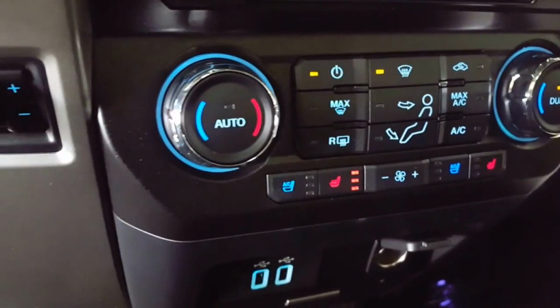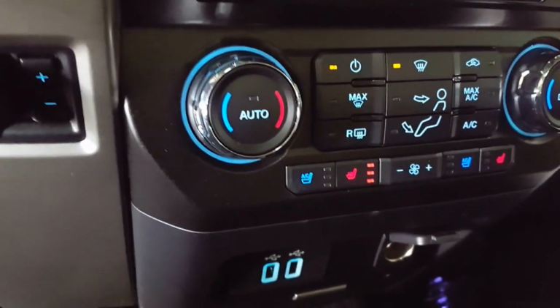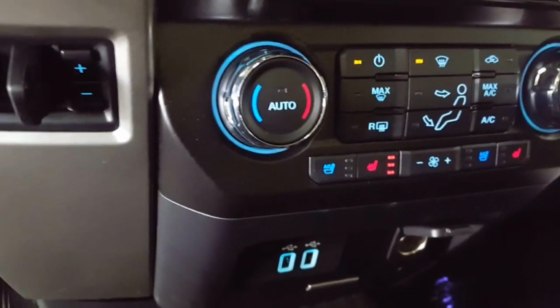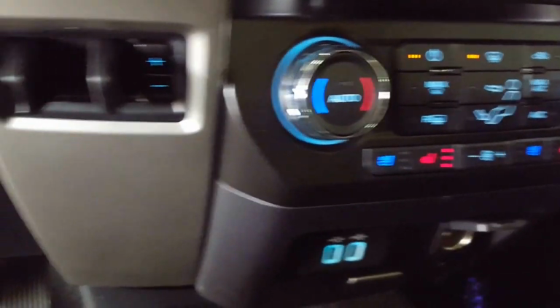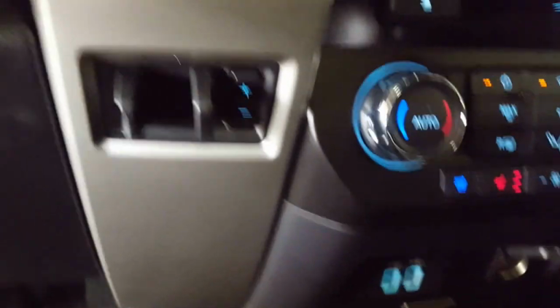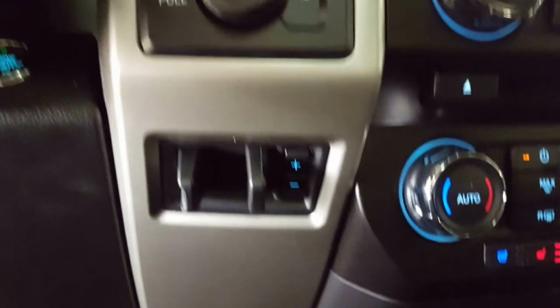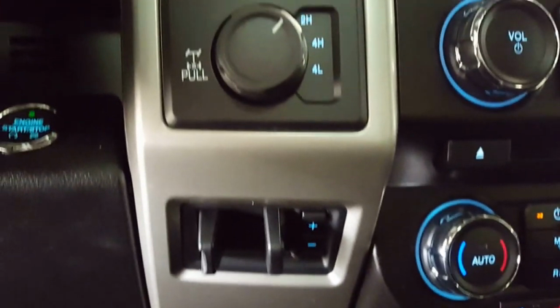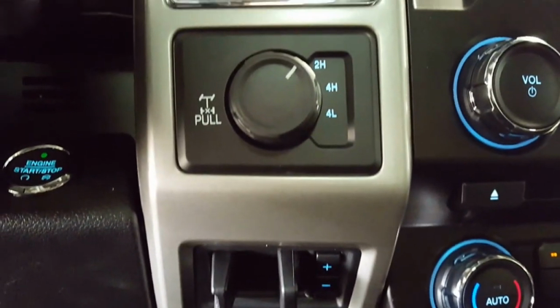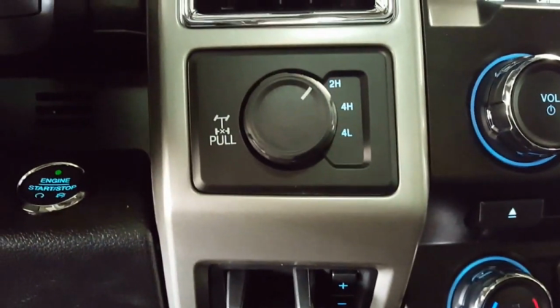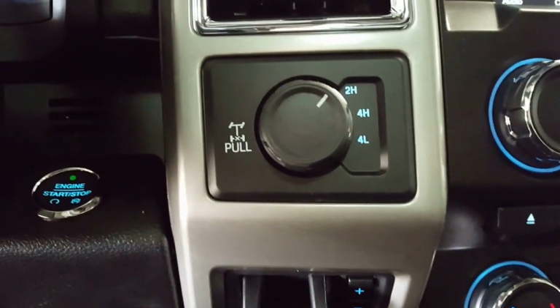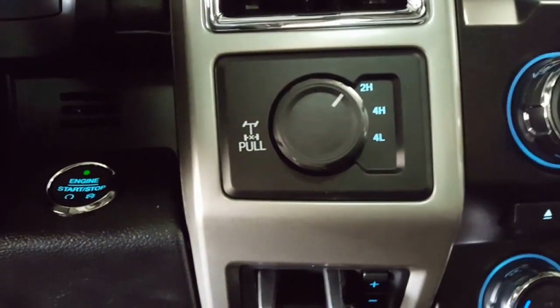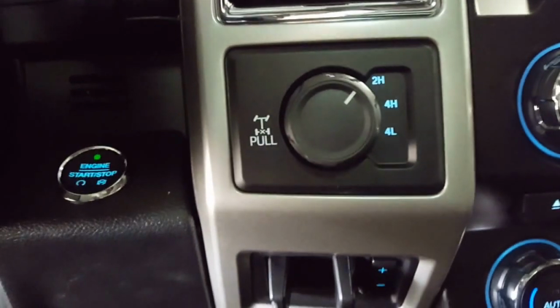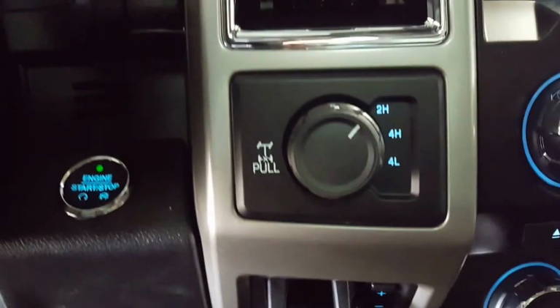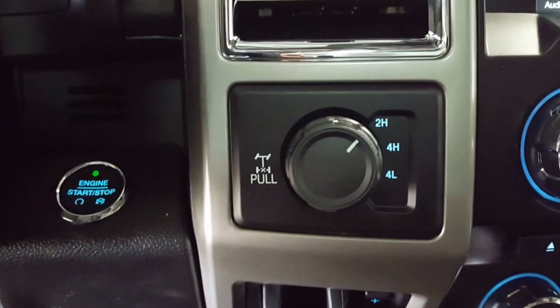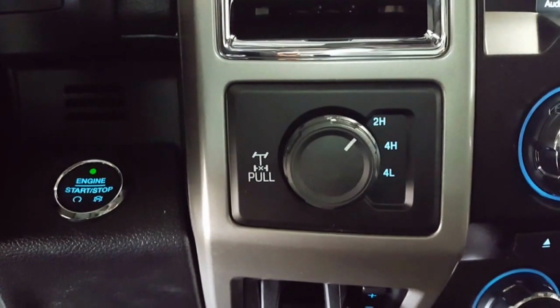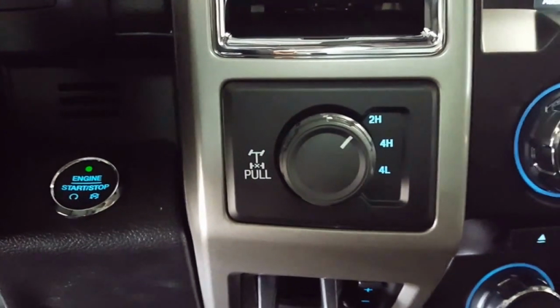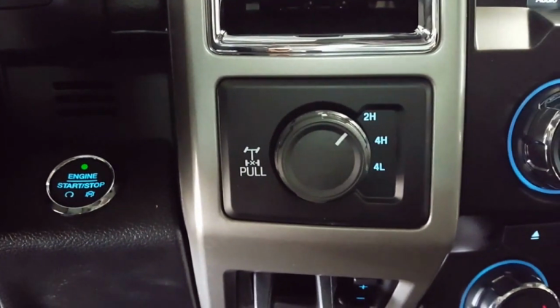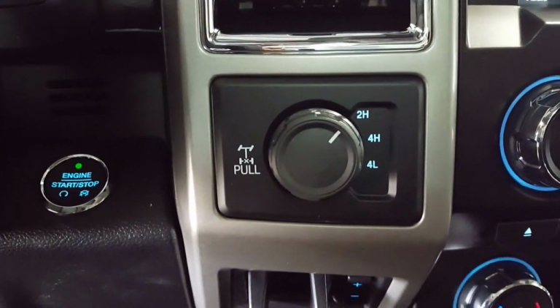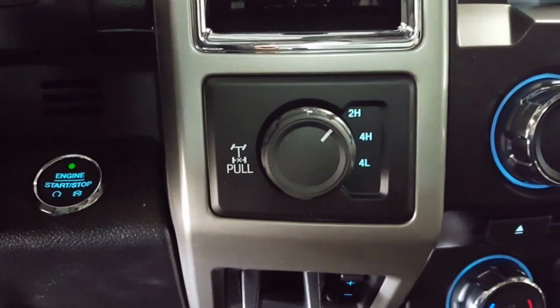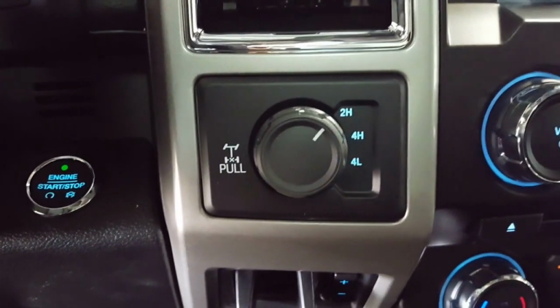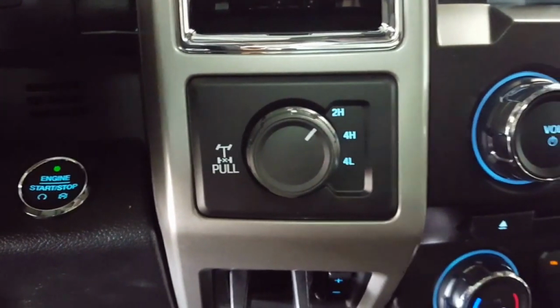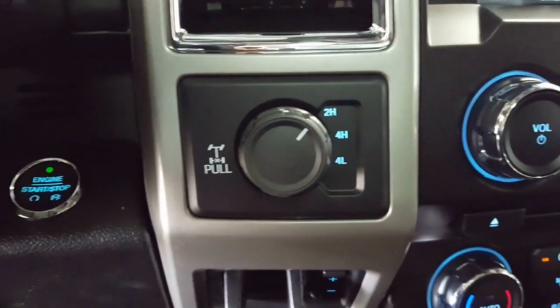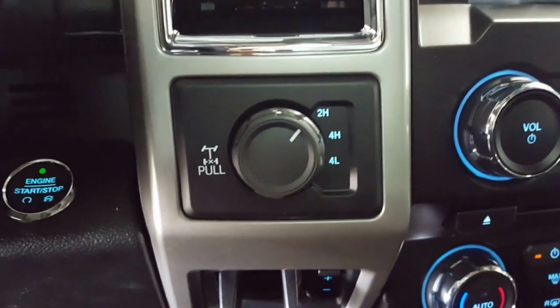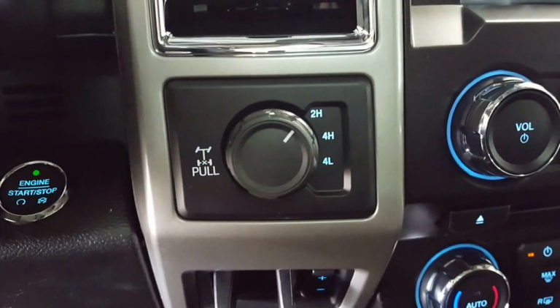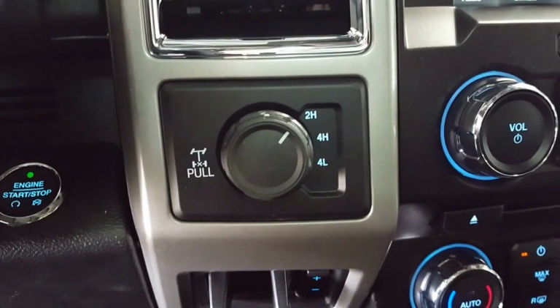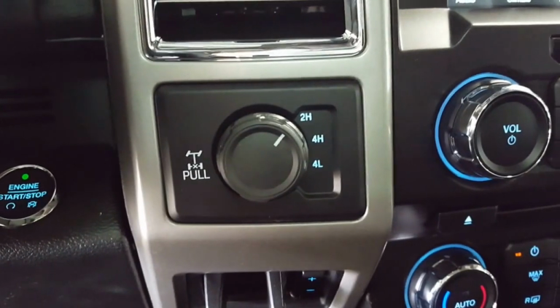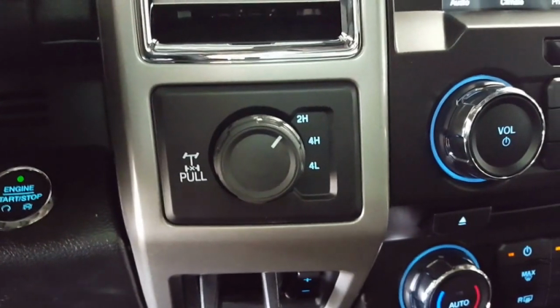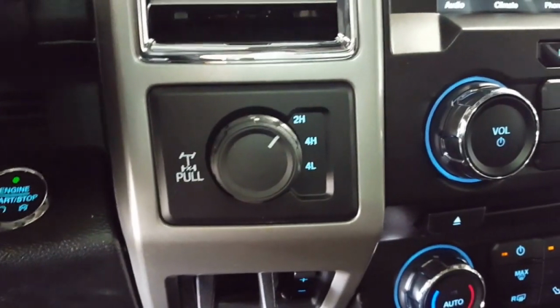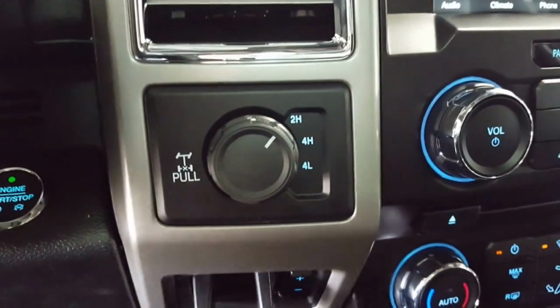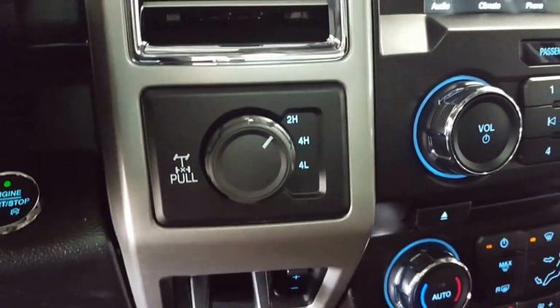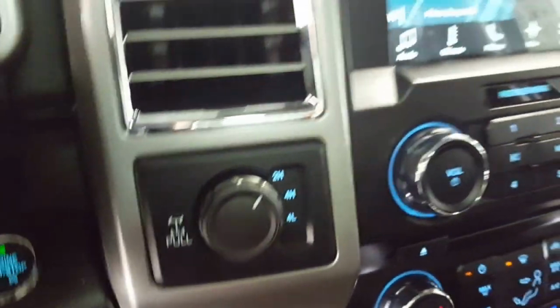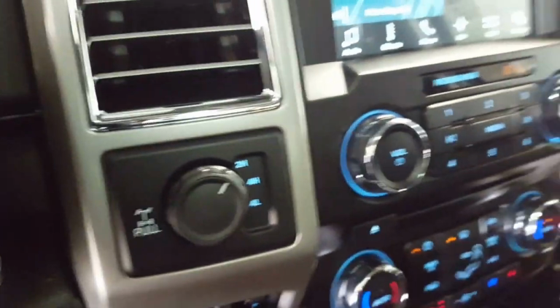You have some auxiliary ports down here. Push button start, which is also new on the Super Duties. You can keep your key in your pocket at all times, or you can lock them in your truck because you've got the keyless entry keypad on the door.